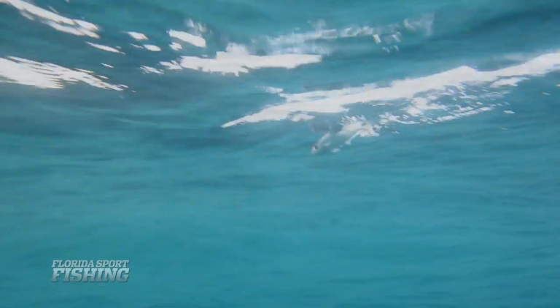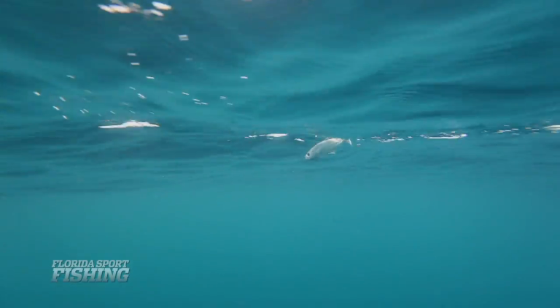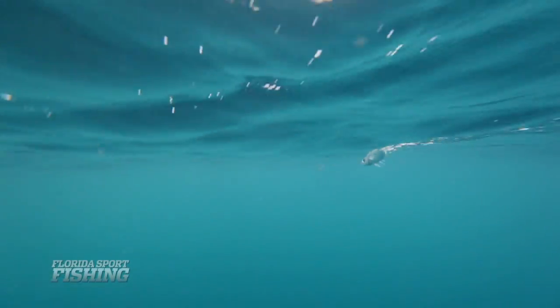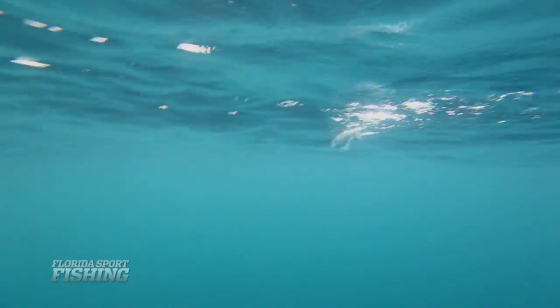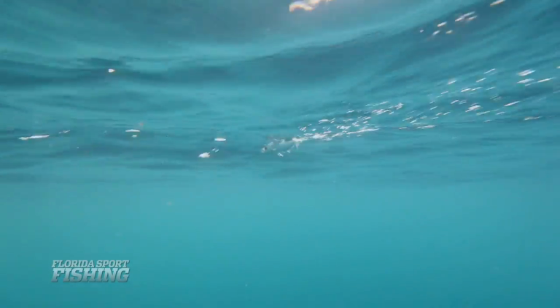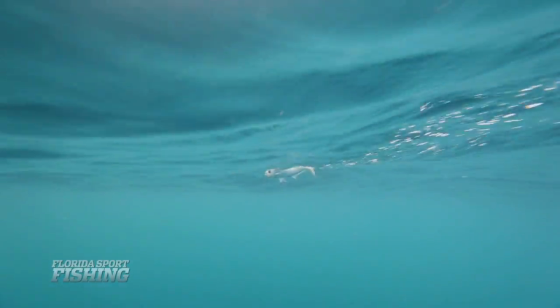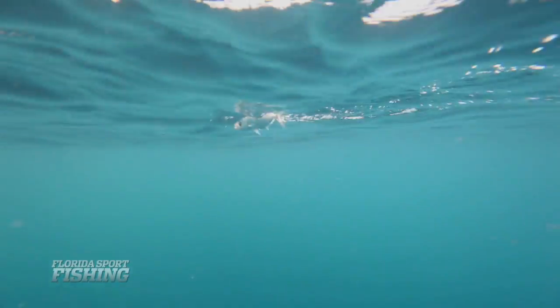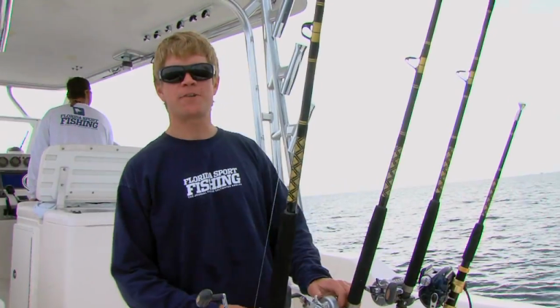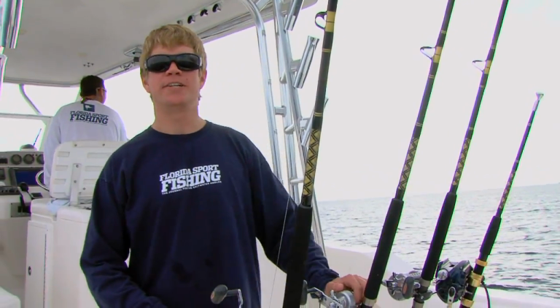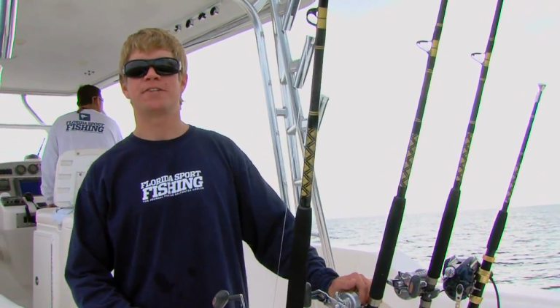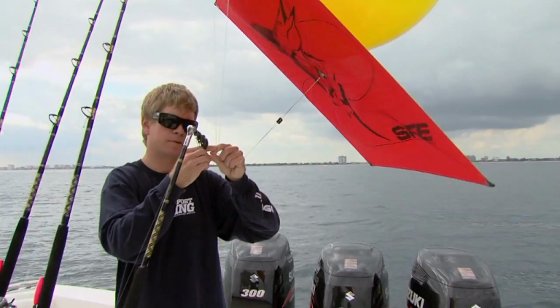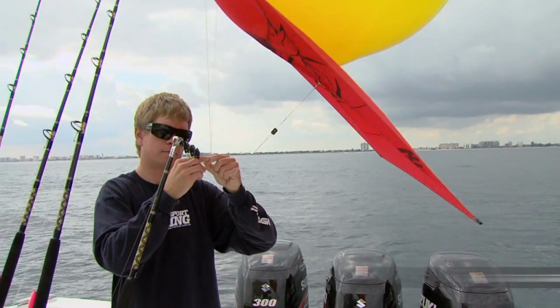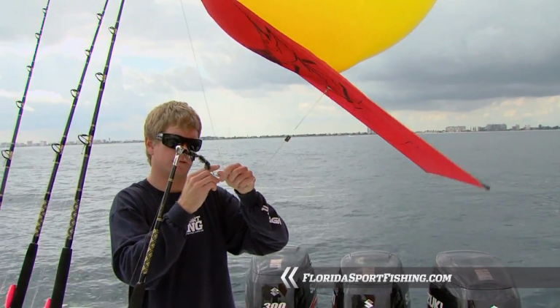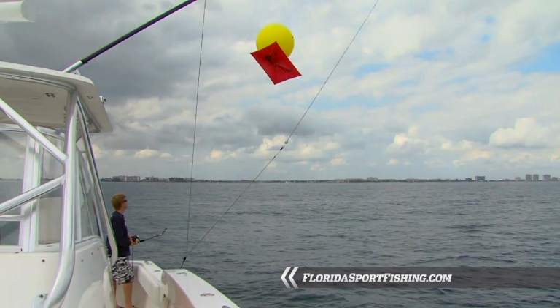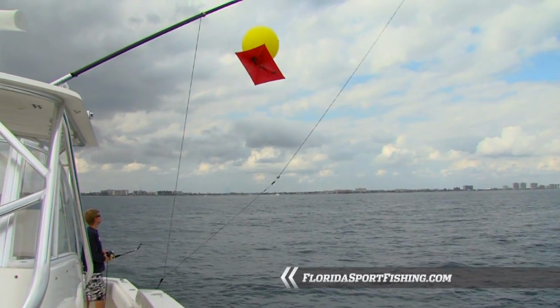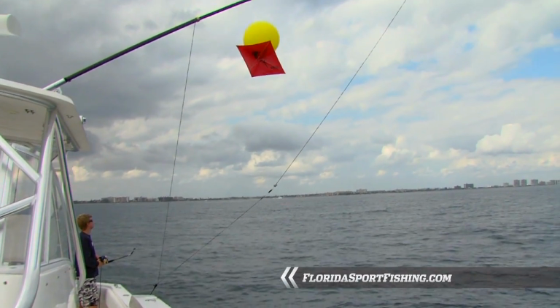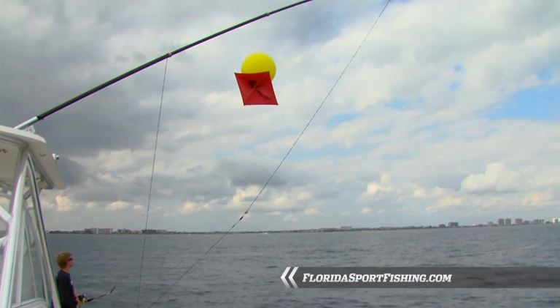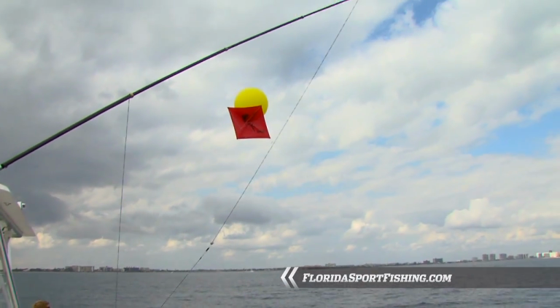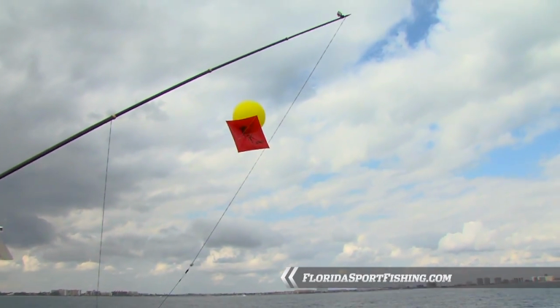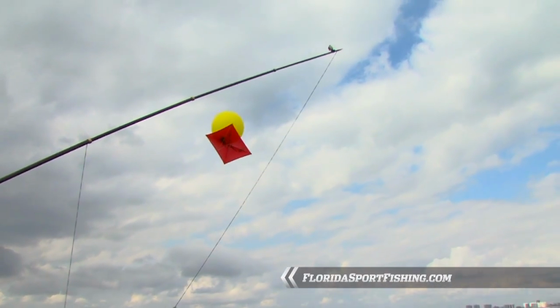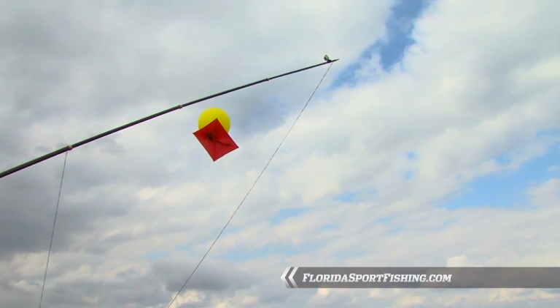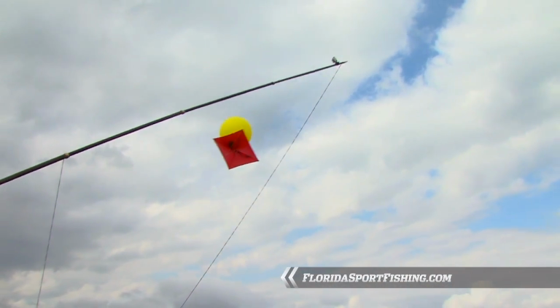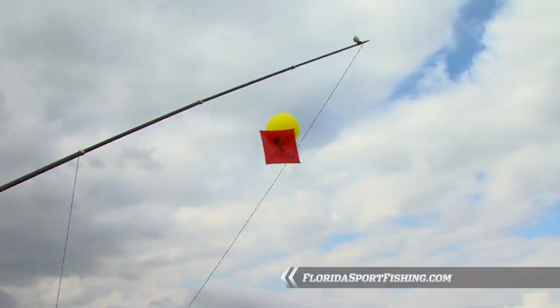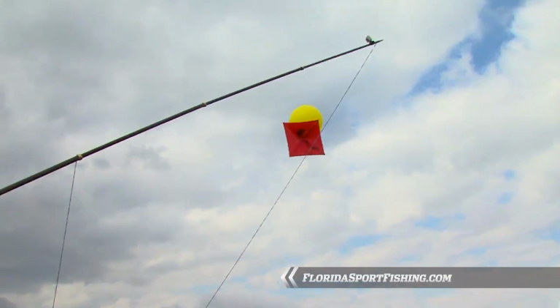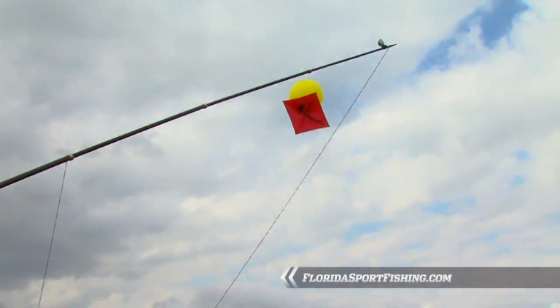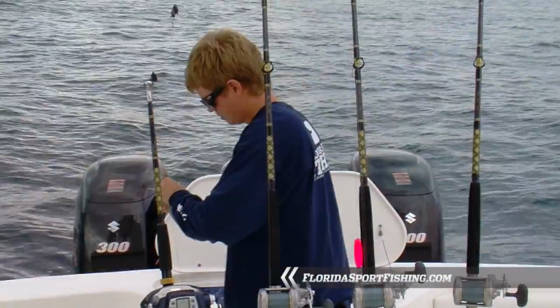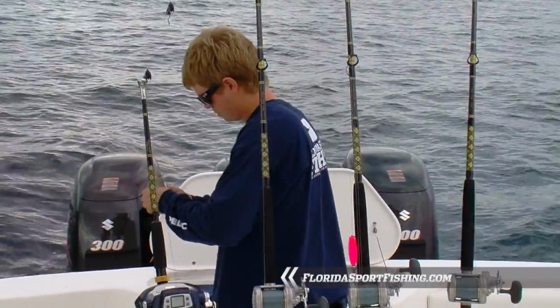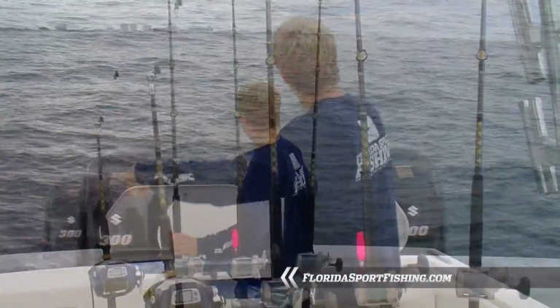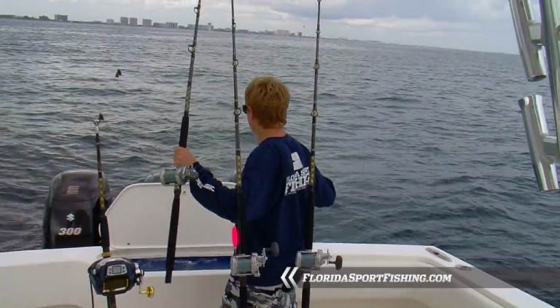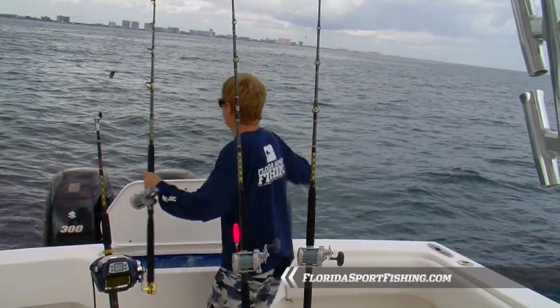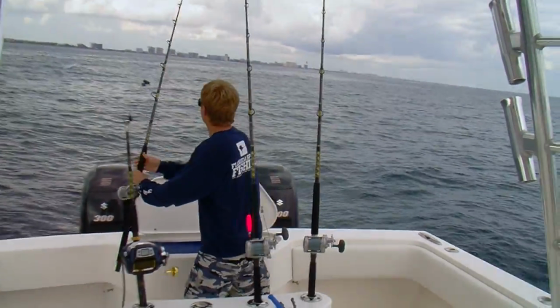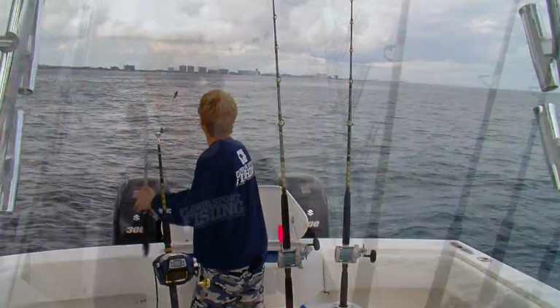Keeping your baits directly on the surface is the name of the game. Kite fishing really isn't as difficult as it seems. At first you may be a little overwhelmed with all the specialized tackle that goes along with it, but it really all plays in your favor. With the proper gear, a little bit of knowledge, and some practice, you'll be fishing with the best of them.